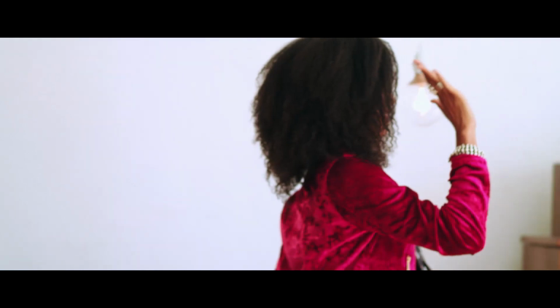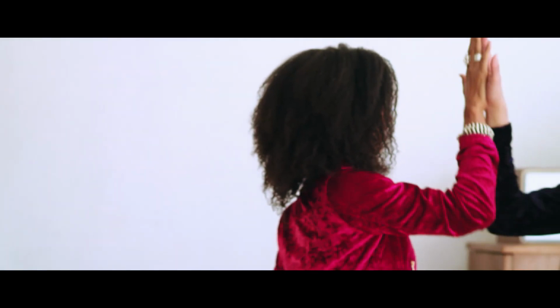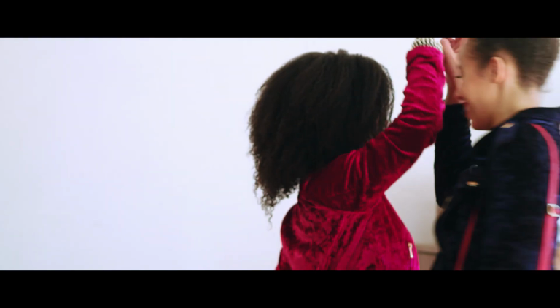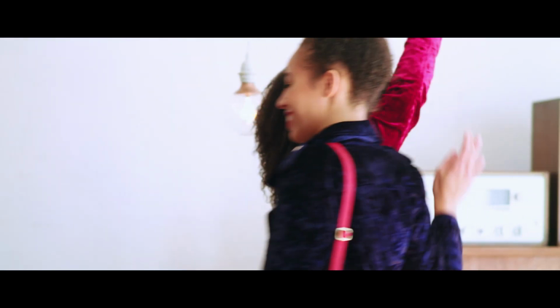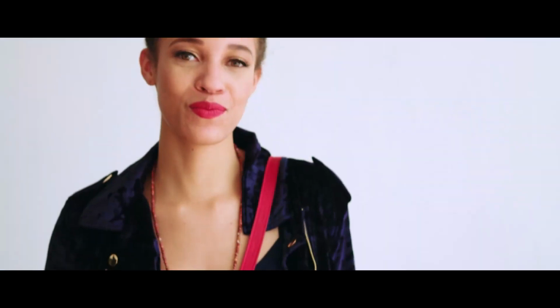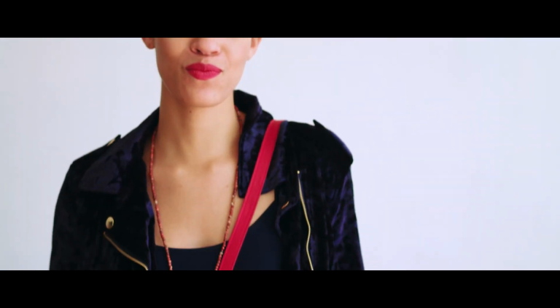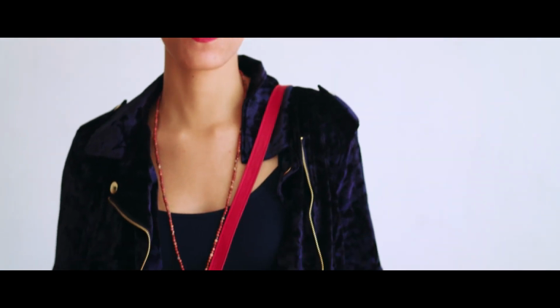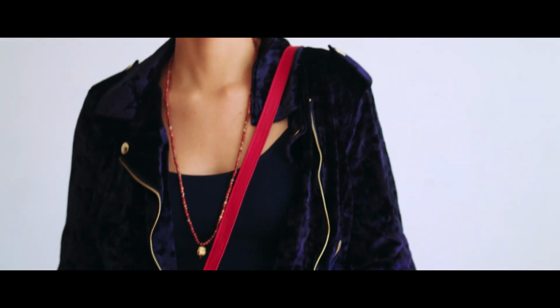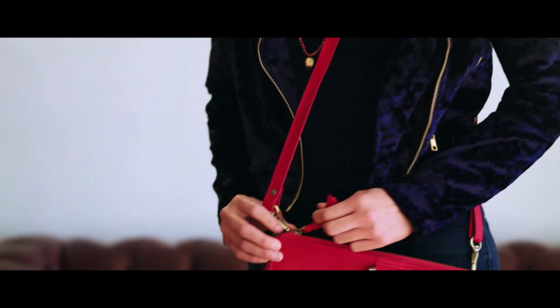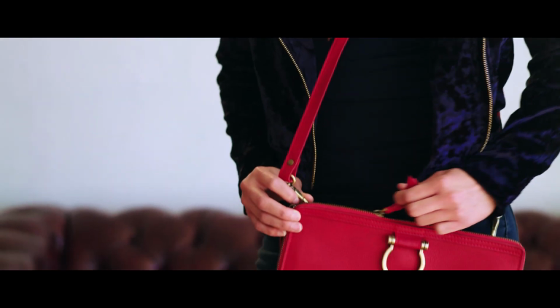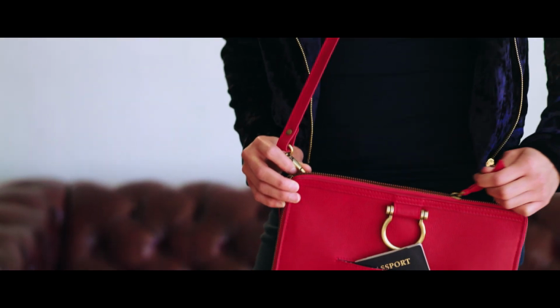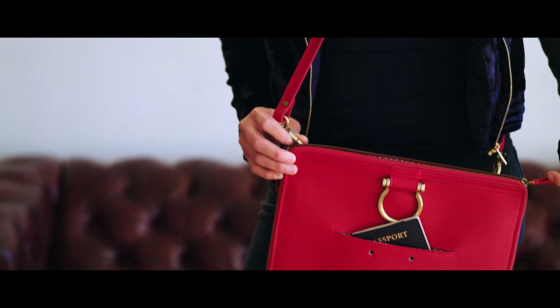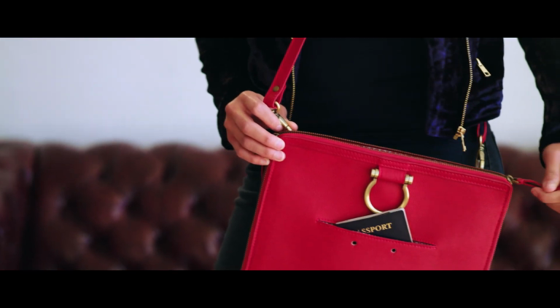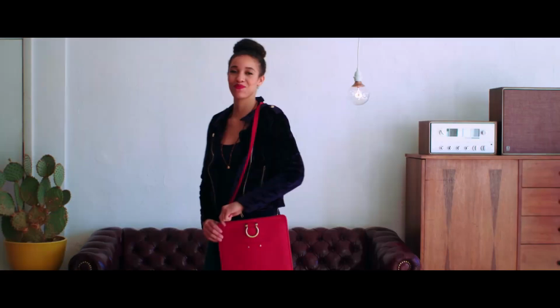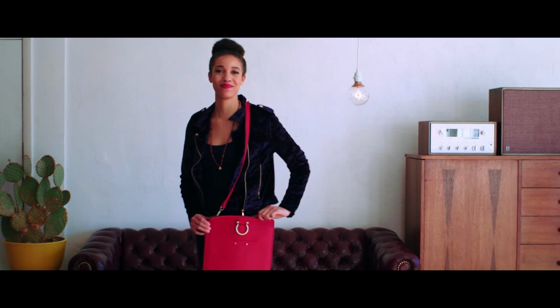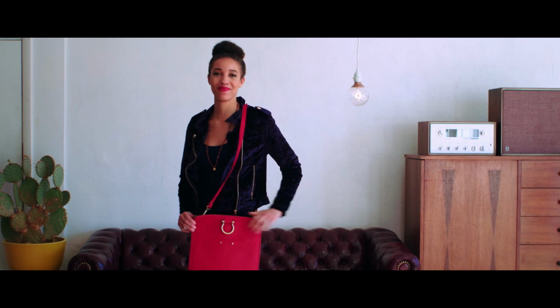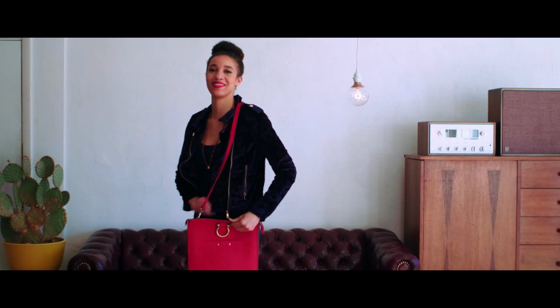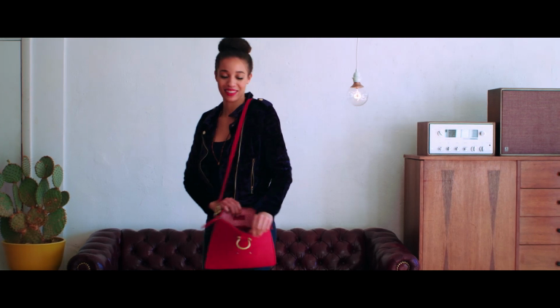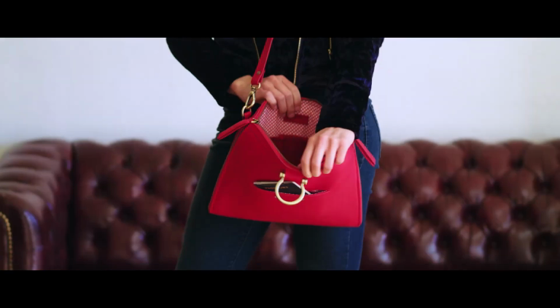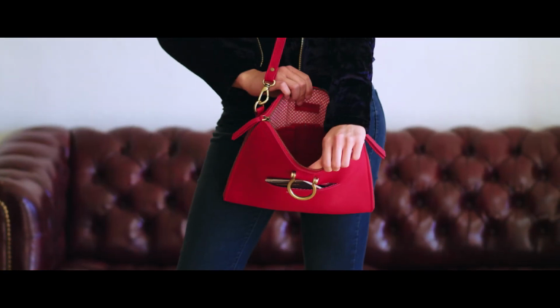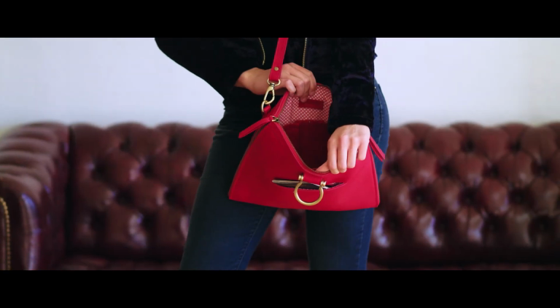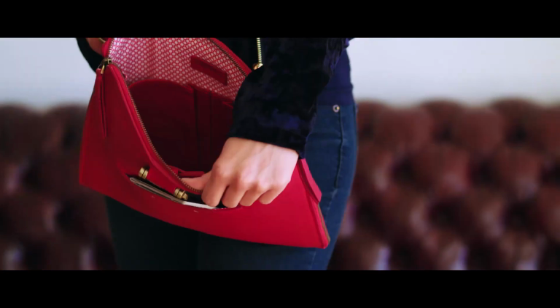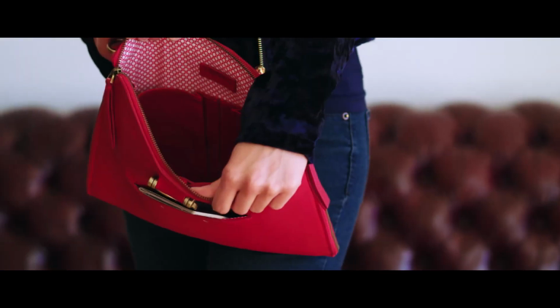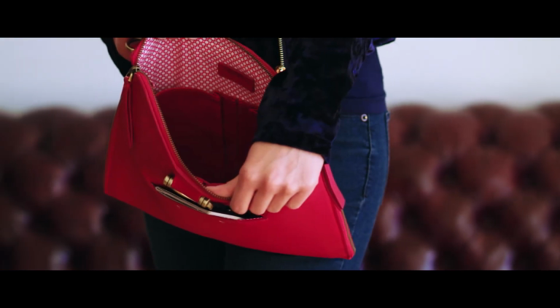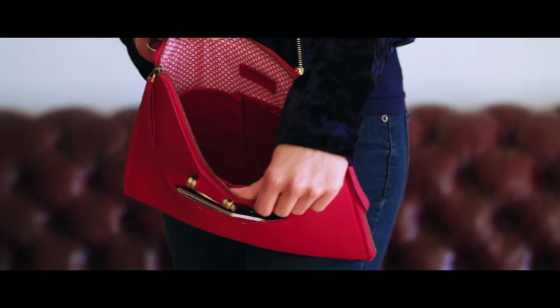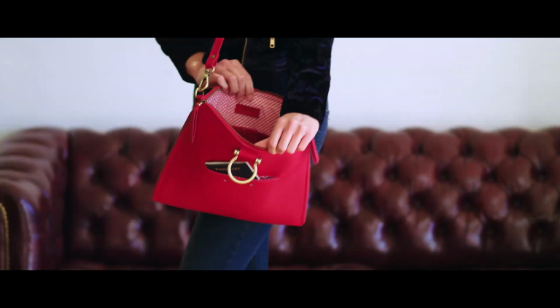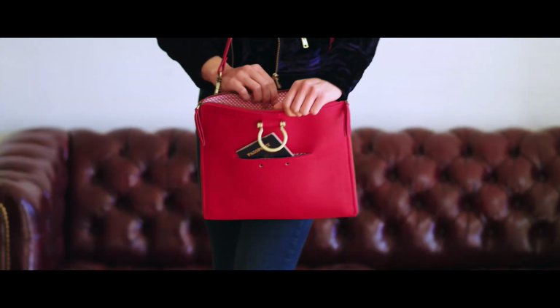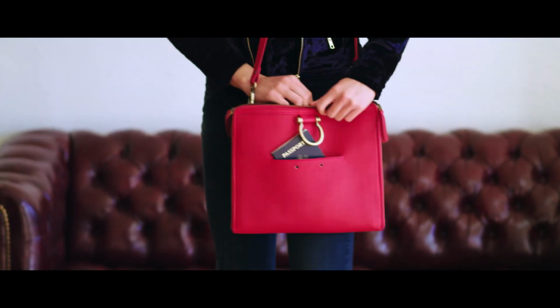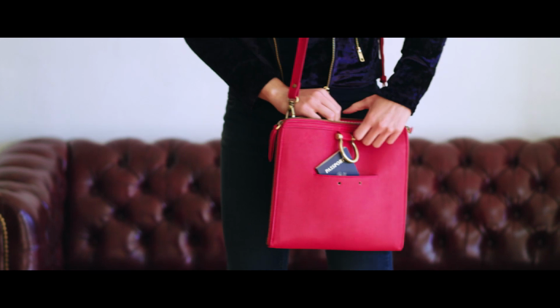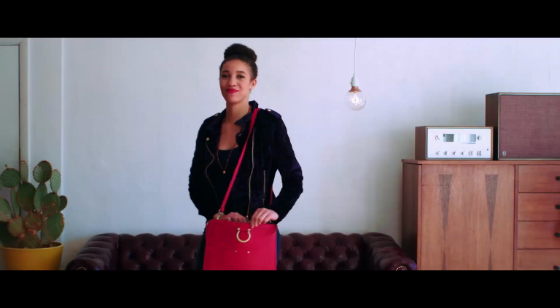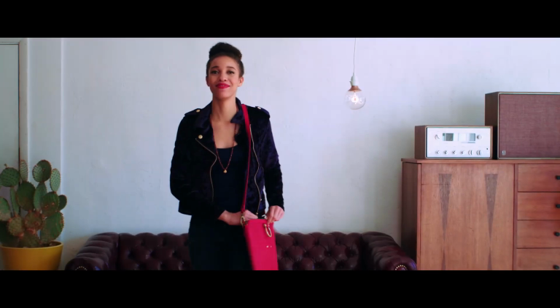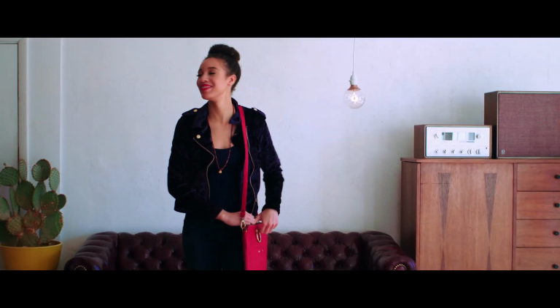Crossbody bags are always a go-to for traveling. And whether you're running to catch a flight, exploring museums, or walking around town, you'll love to have everything you need close at hand with the M Crossbody.